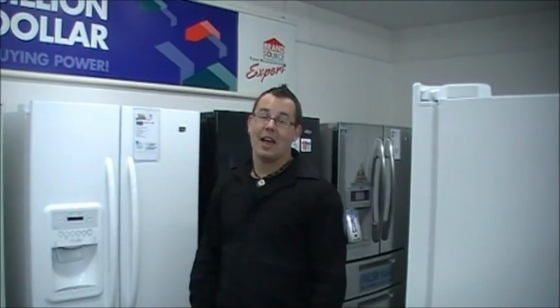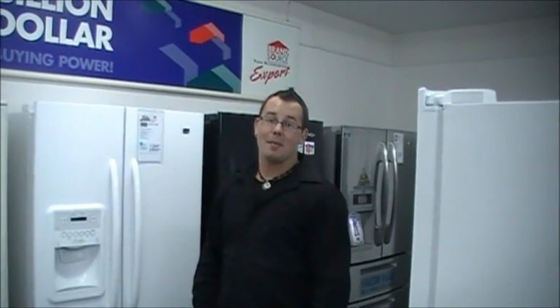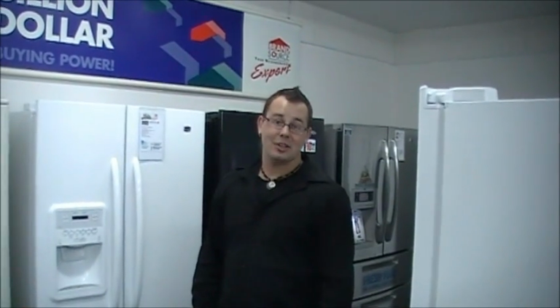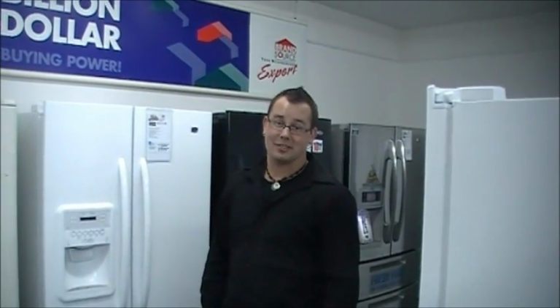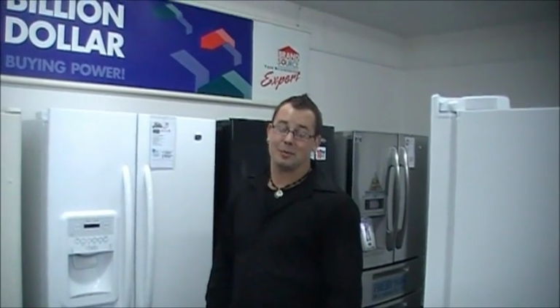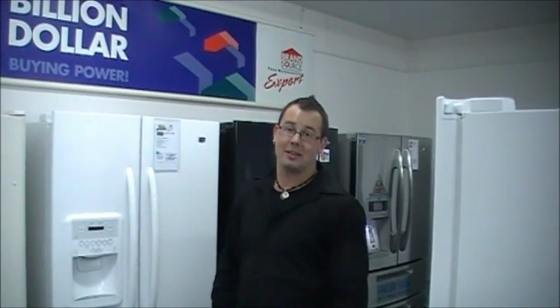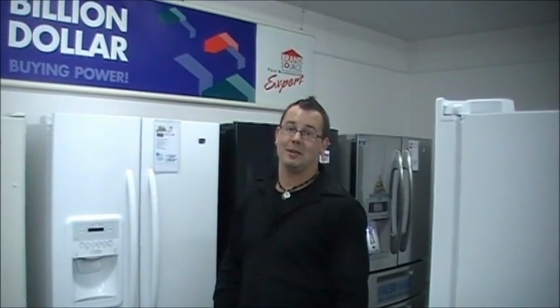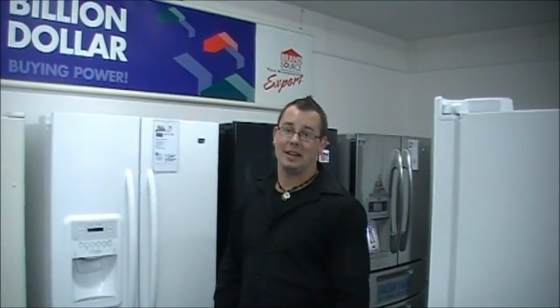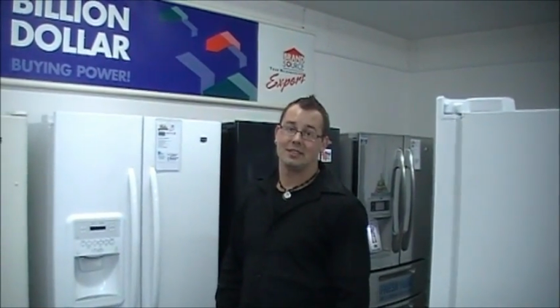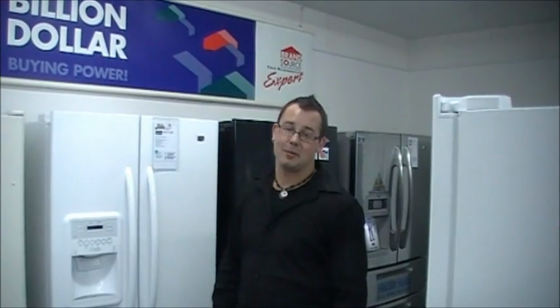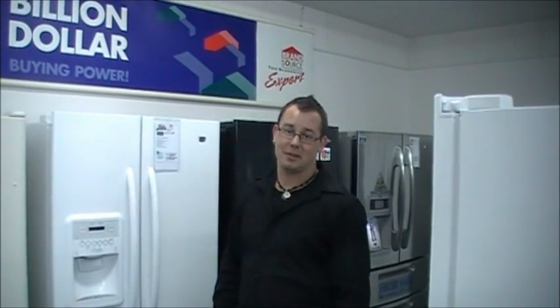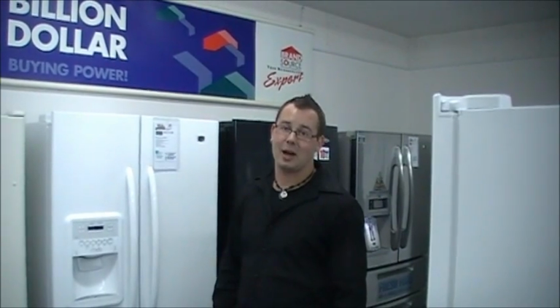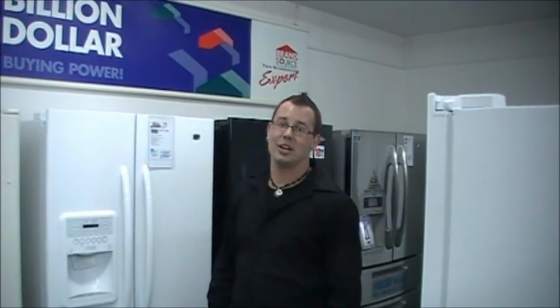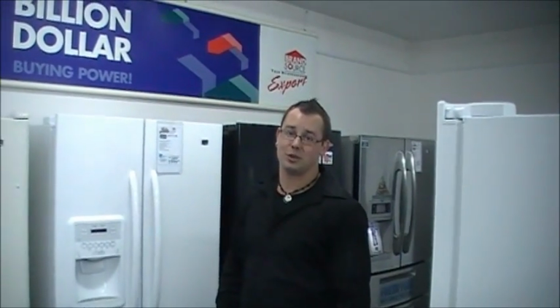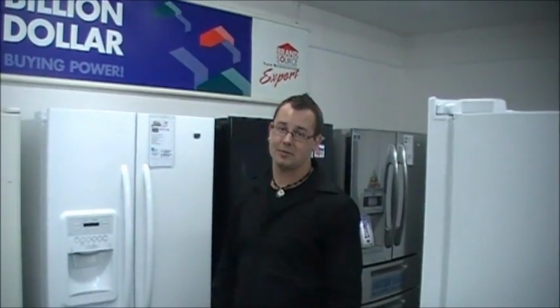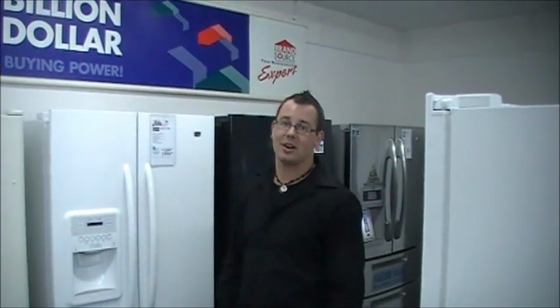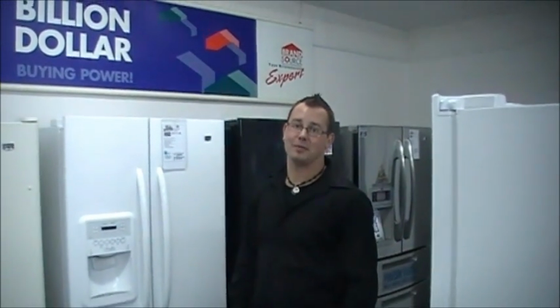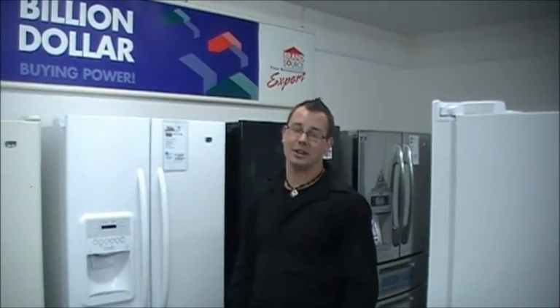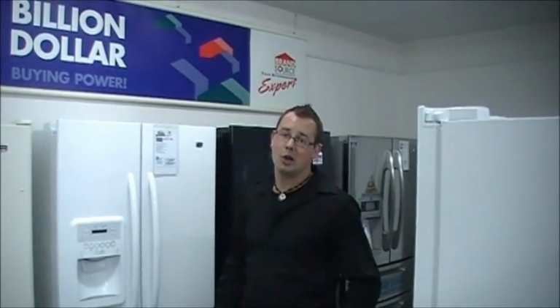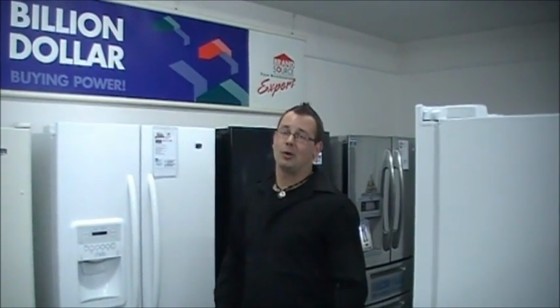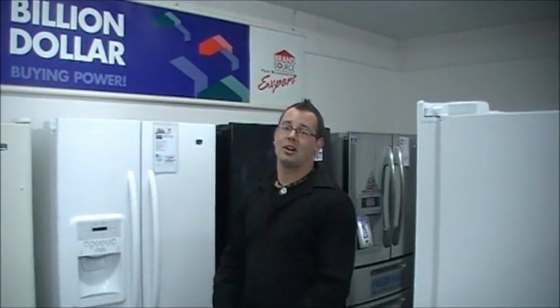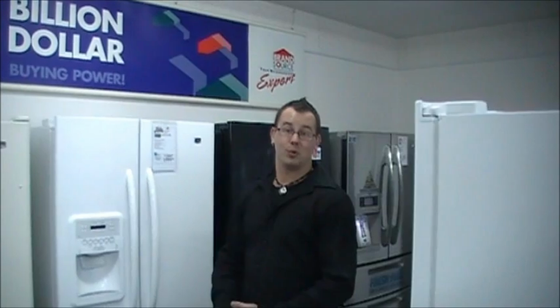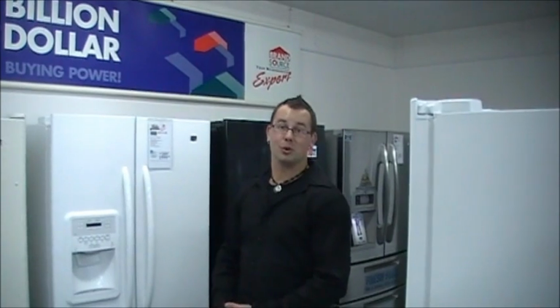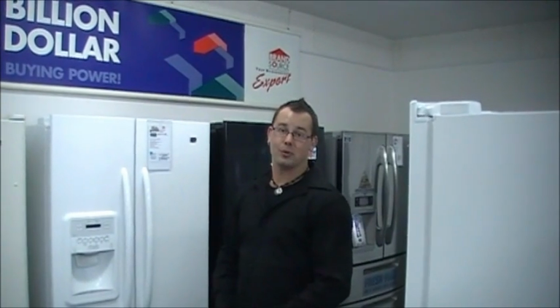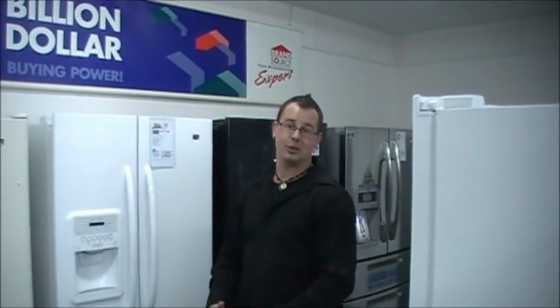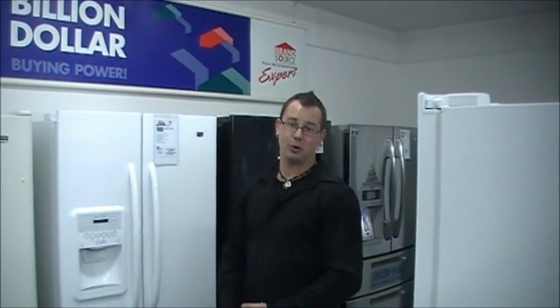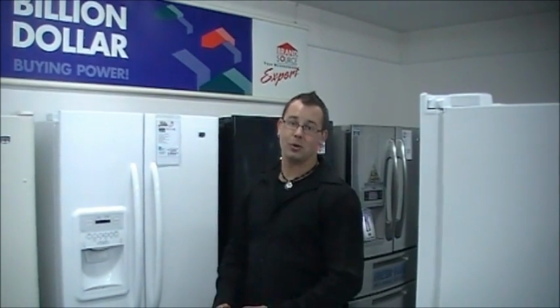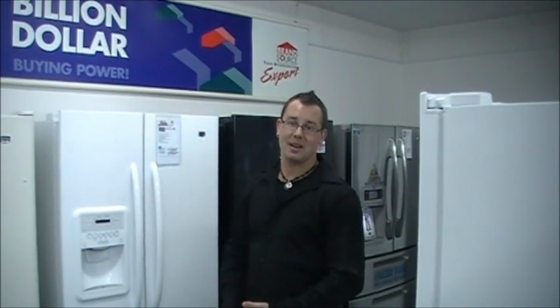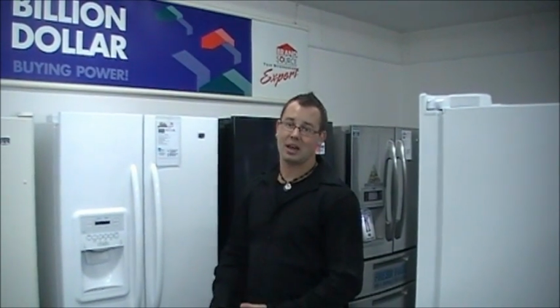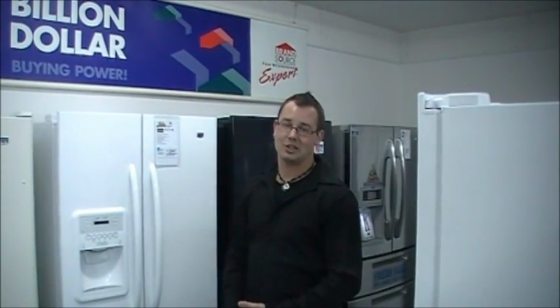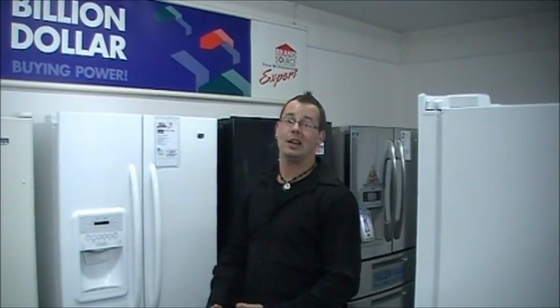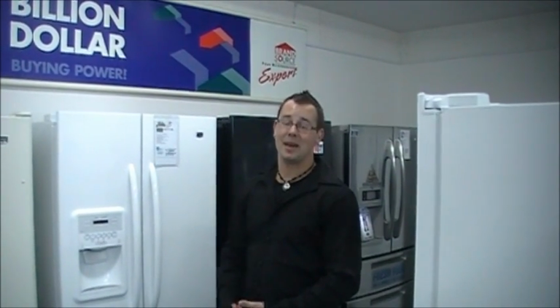Hi, I'm Josh and this is Tech Tips with Isles TV and Appliance. Today we're going to be covering how to change the water filter on your refrigerator. We're going to start off with the Whirlpool group, which includes Whirlpool, Maytag, KitchenAid, and Amana.